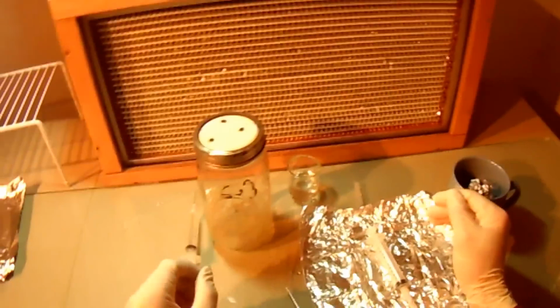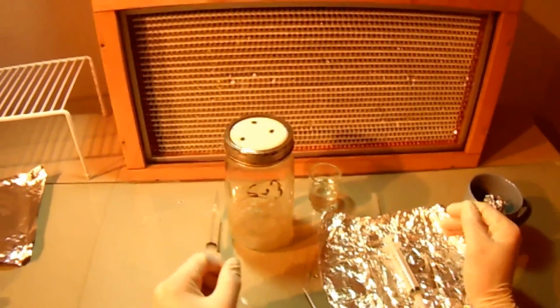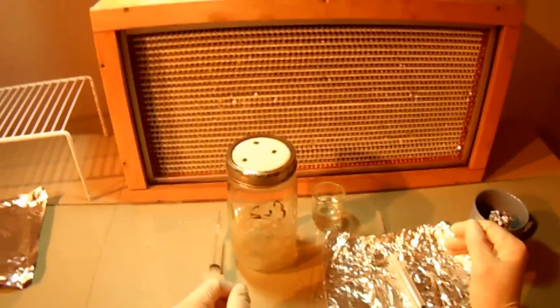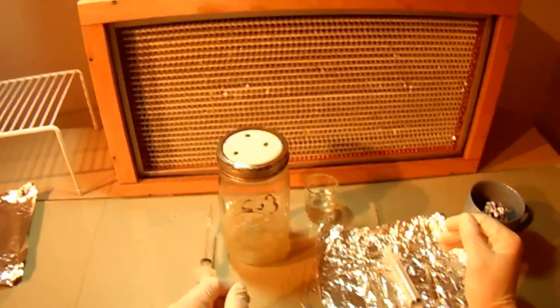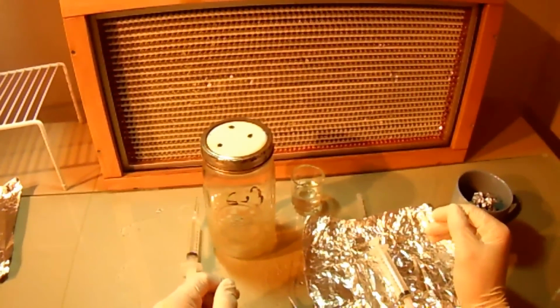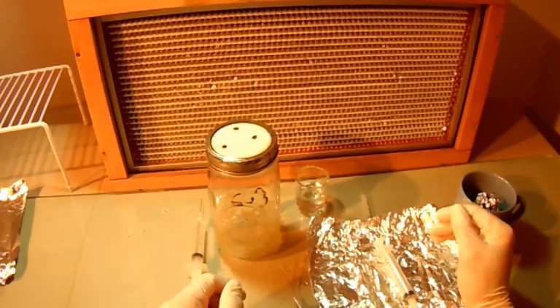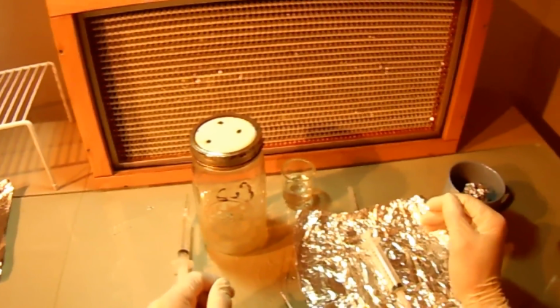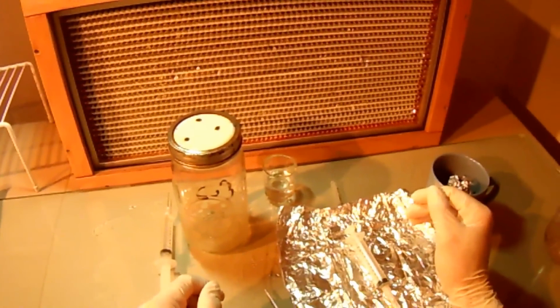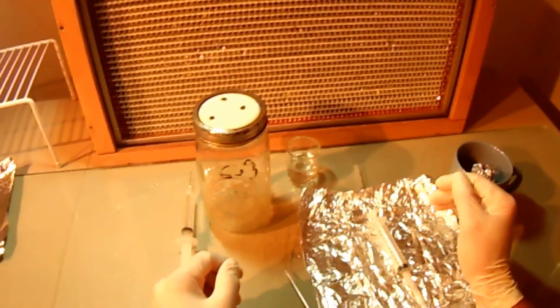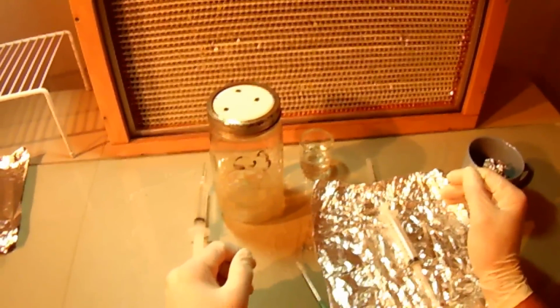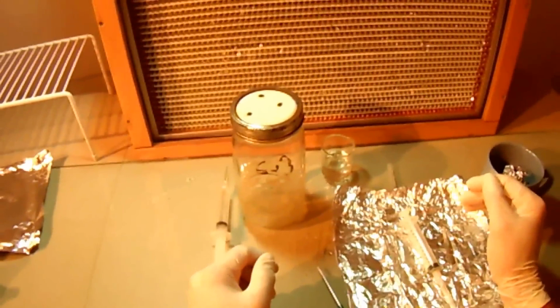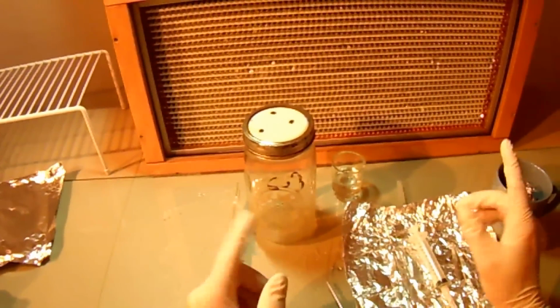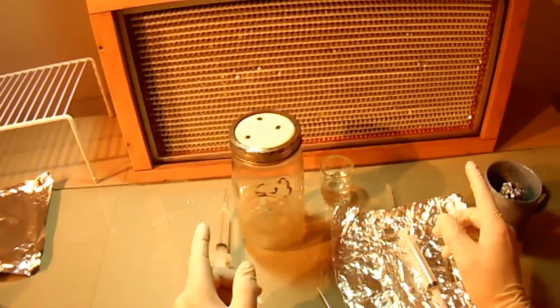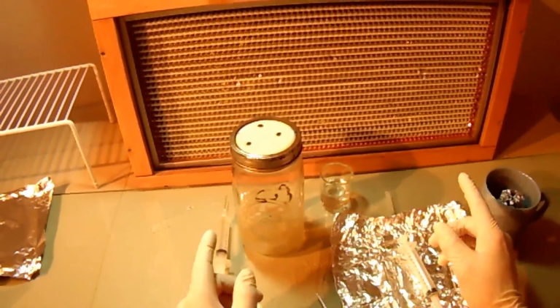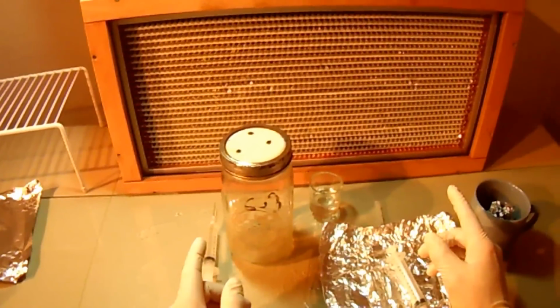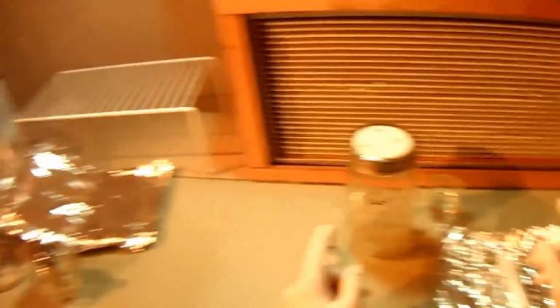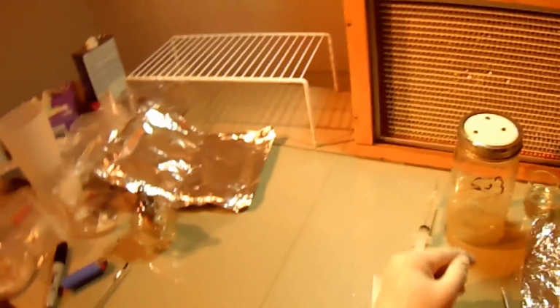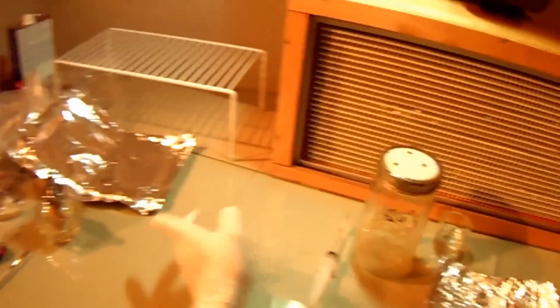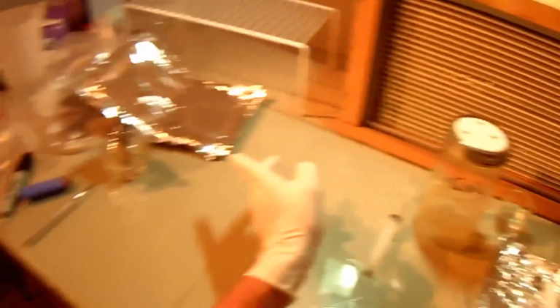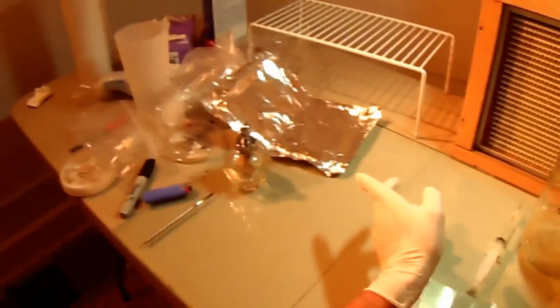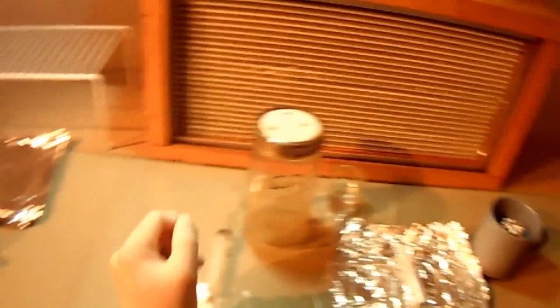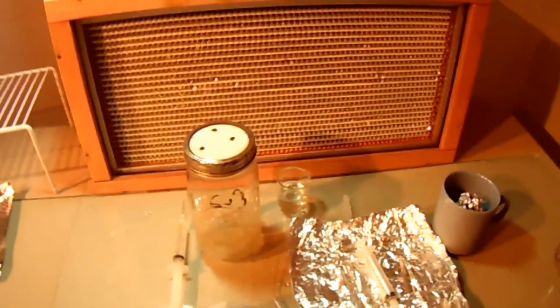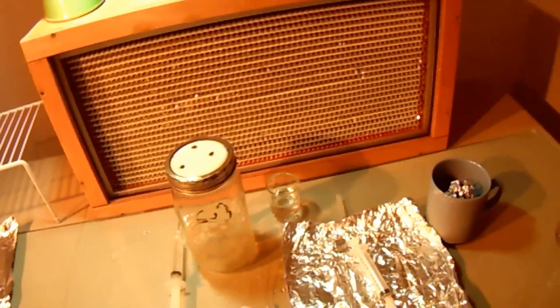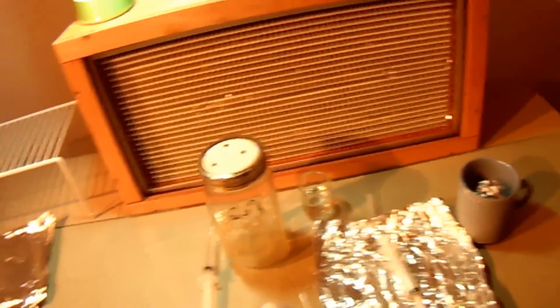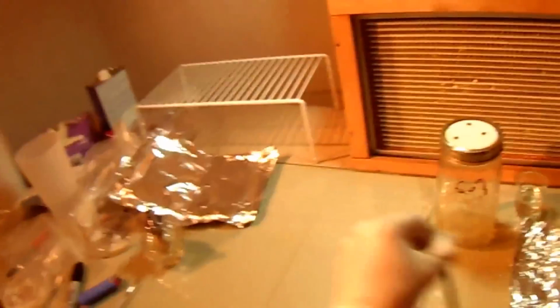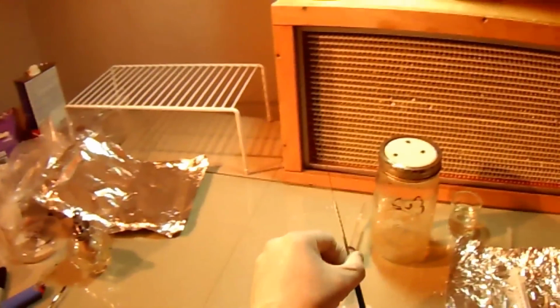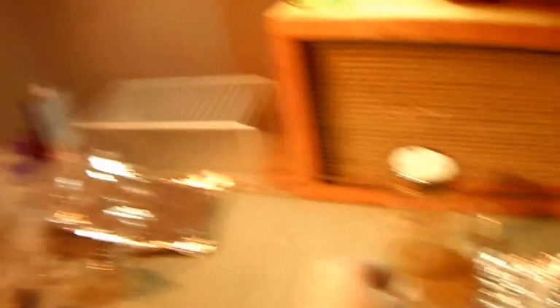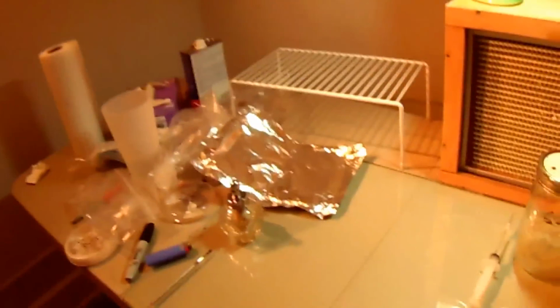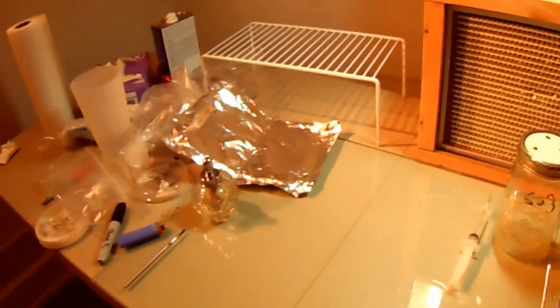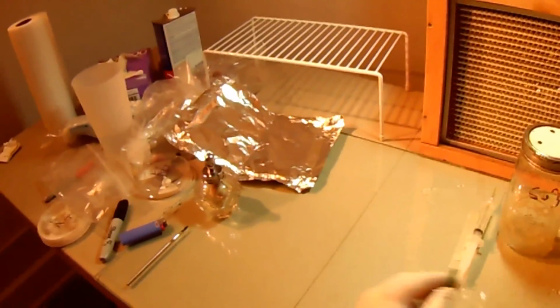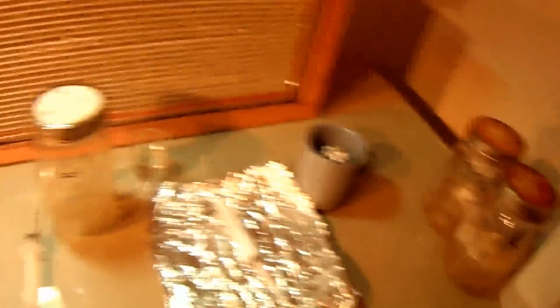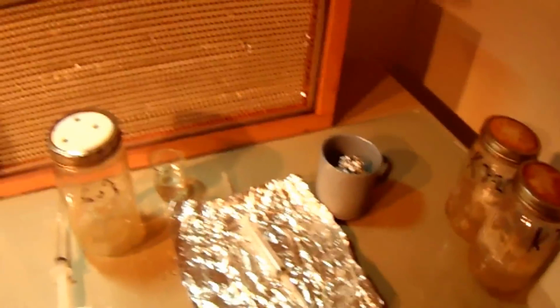Now let's go over the simple way to do this. It doesn't require the flow hood, the alcohol lamp, or even an inoculation loop.